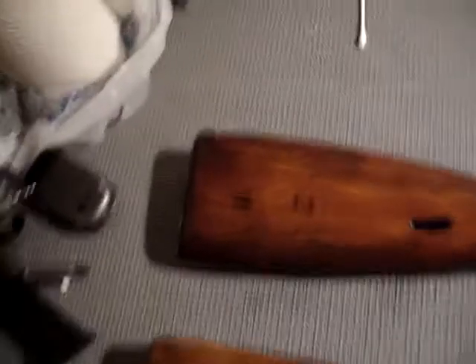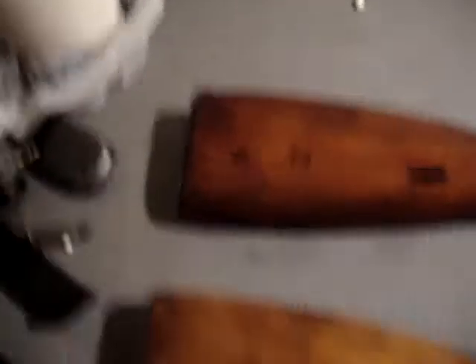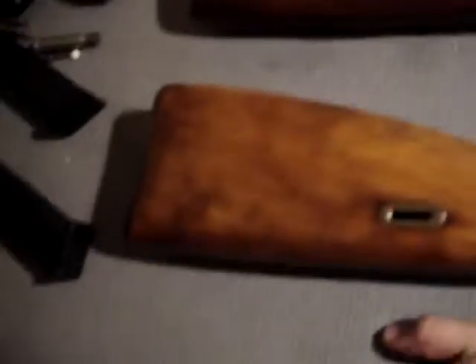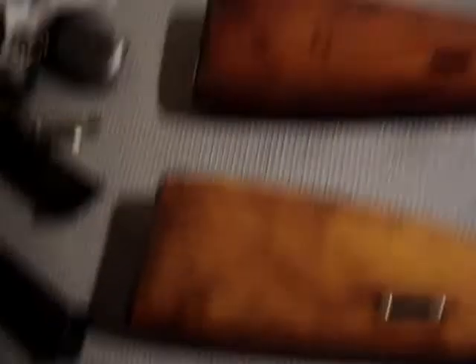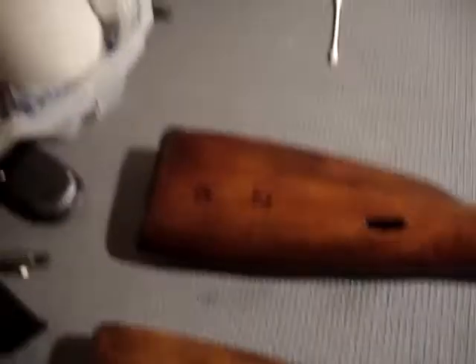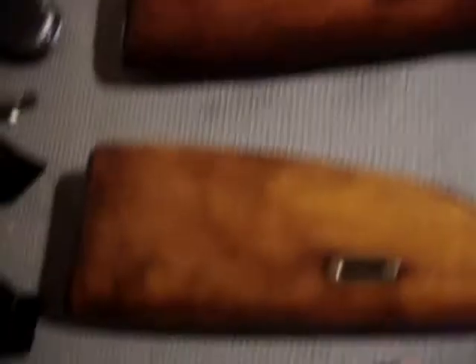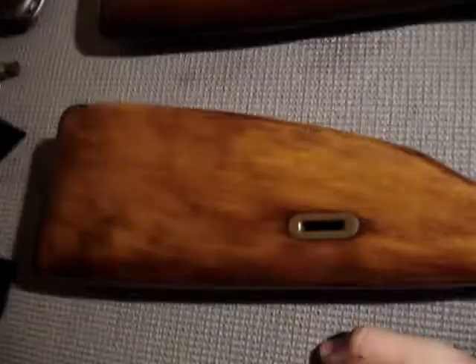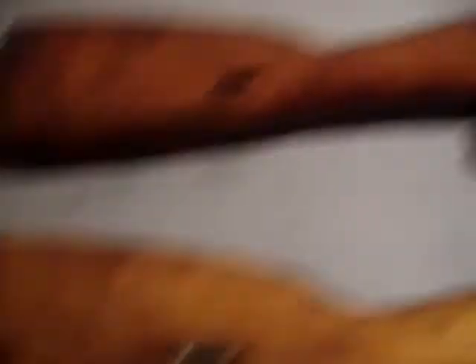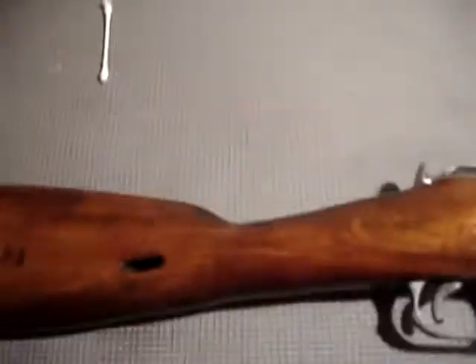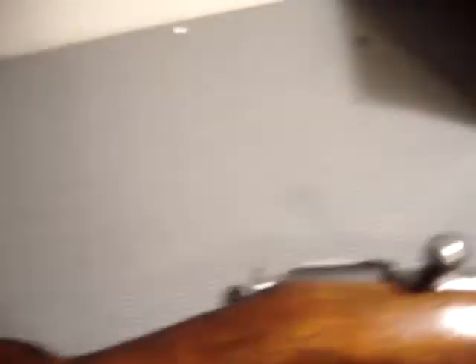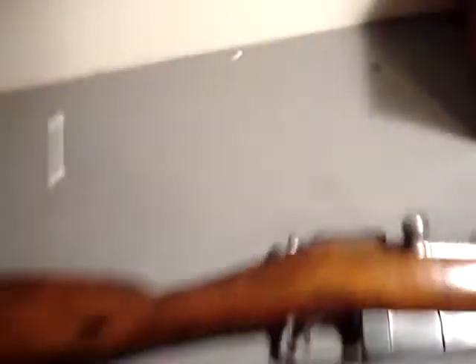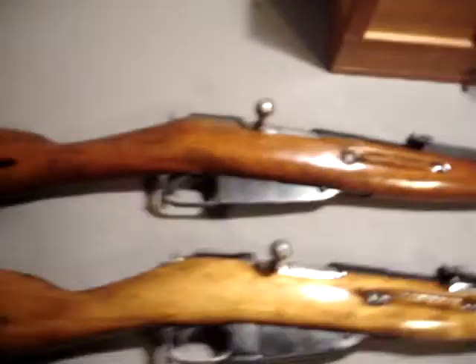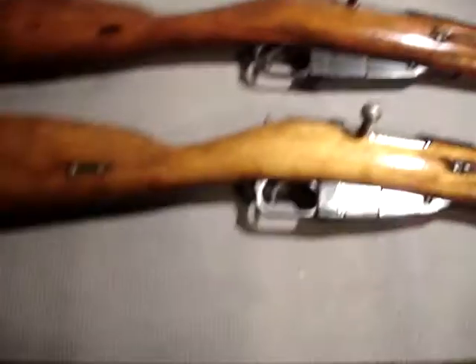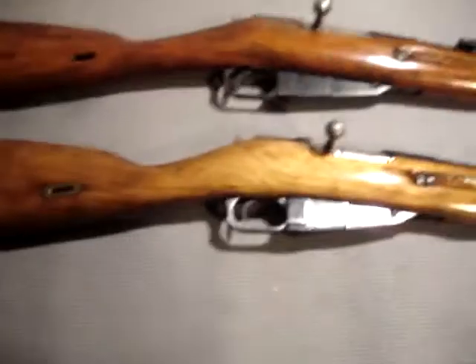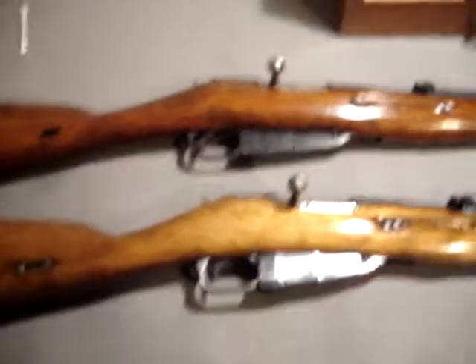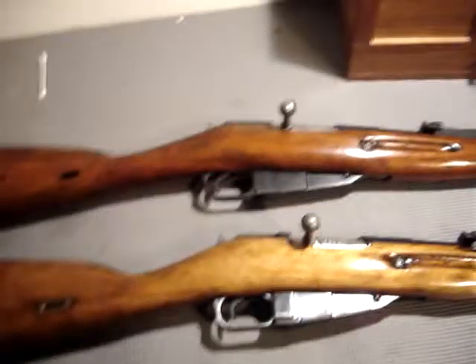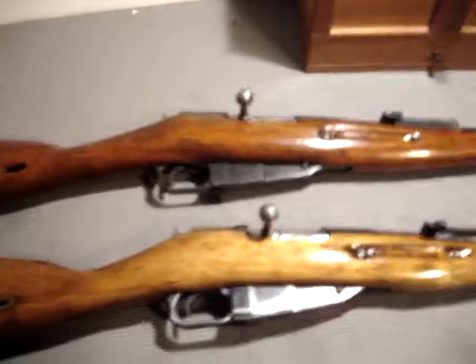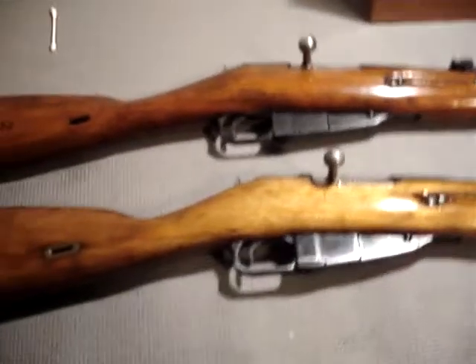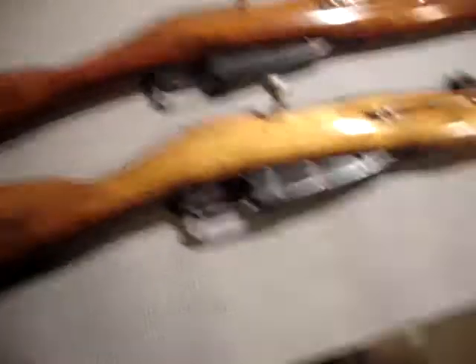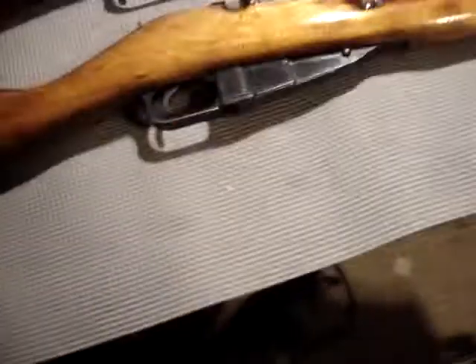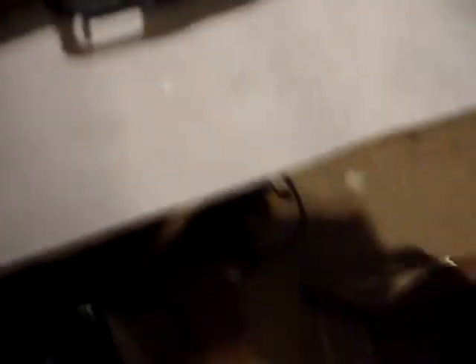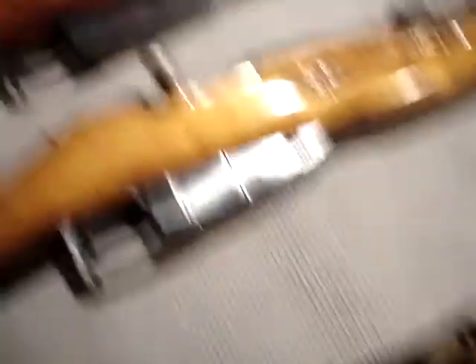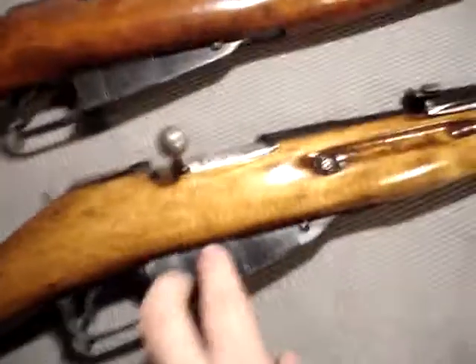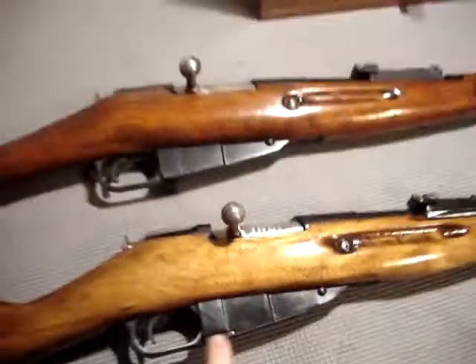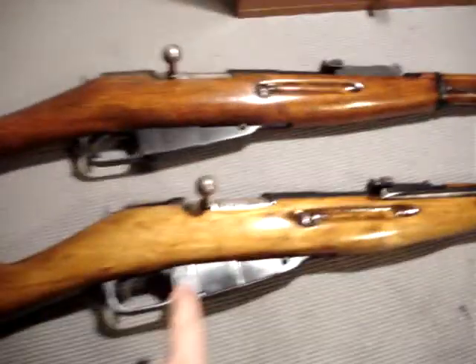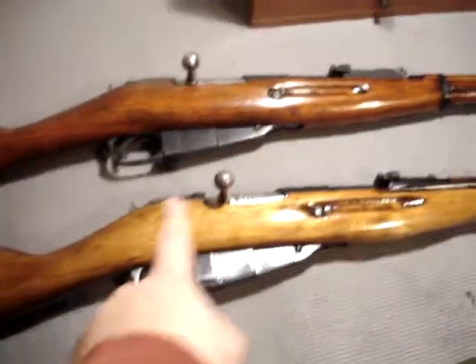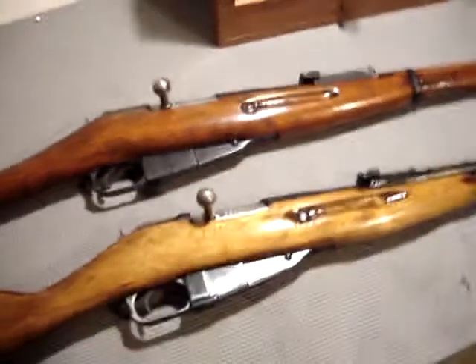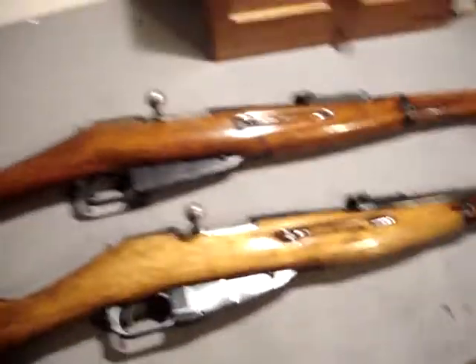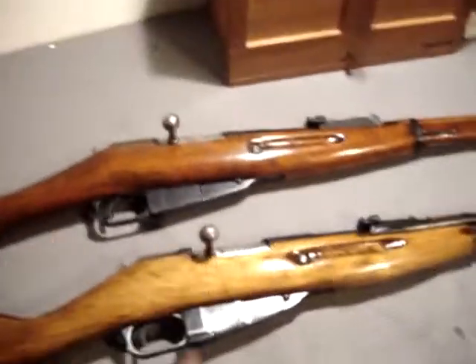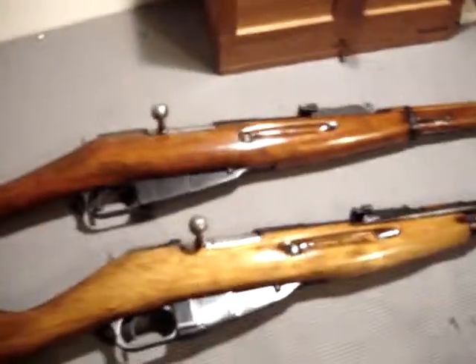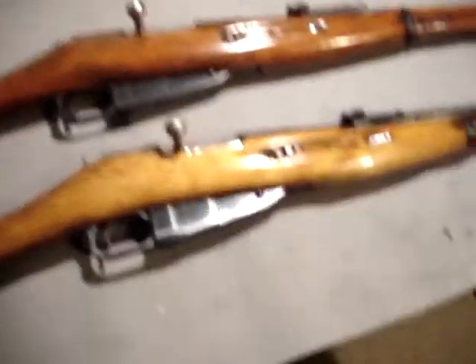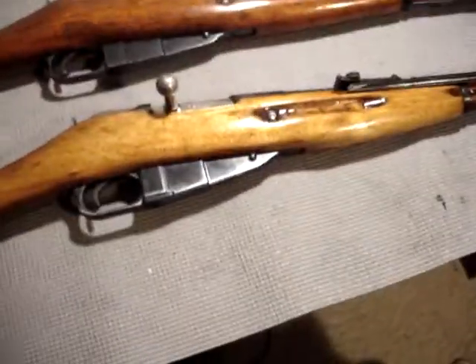They have the same types of stock — both maple or walnut, though I'm not sure which ones these are. Same magazine, same bolts. The bolts are actually interchangeable on these.